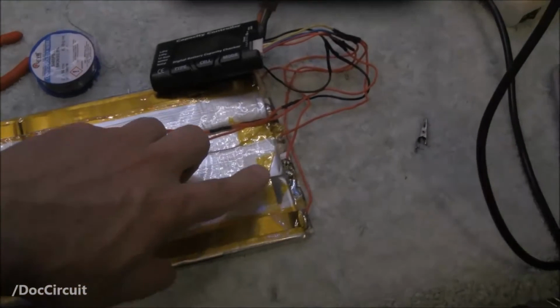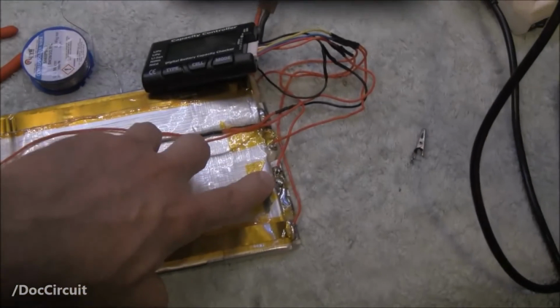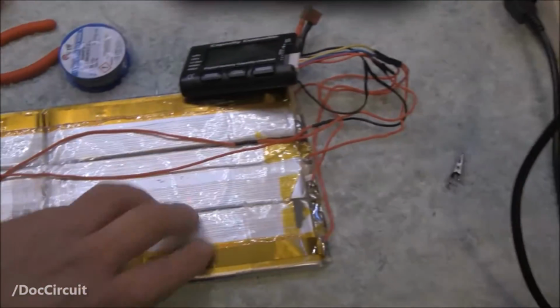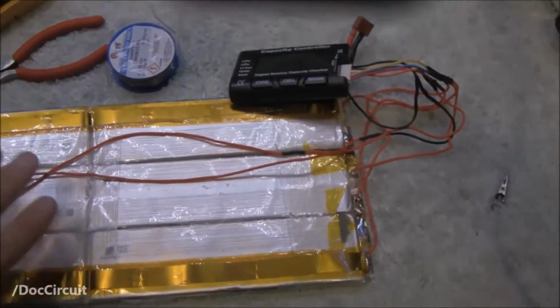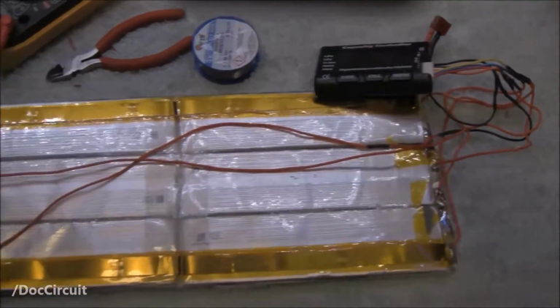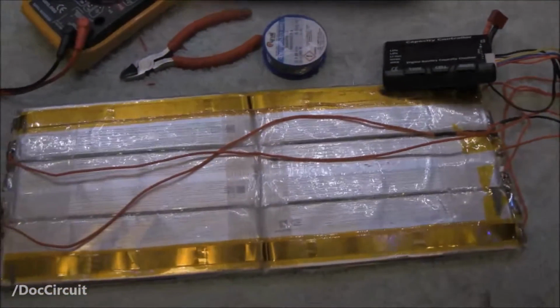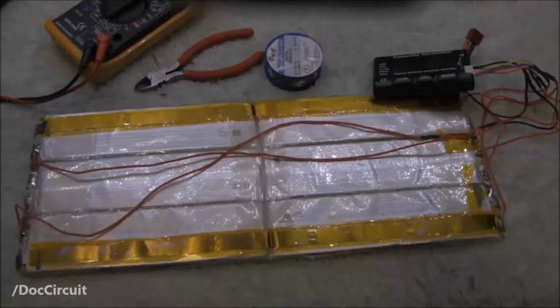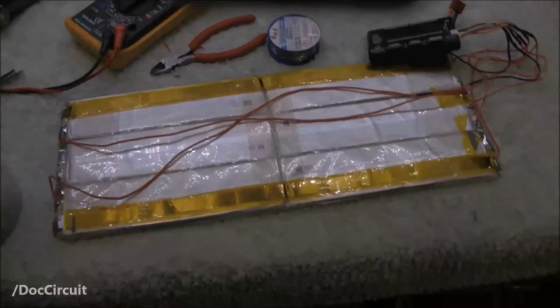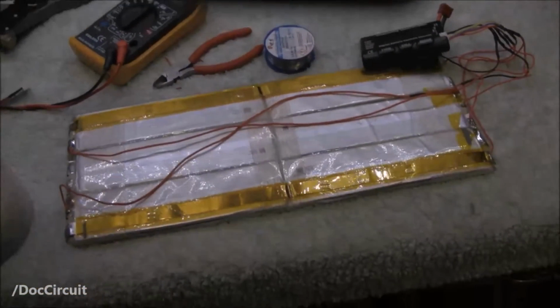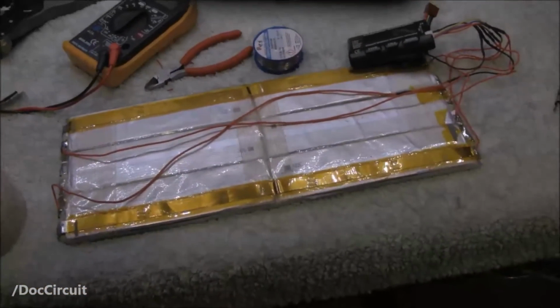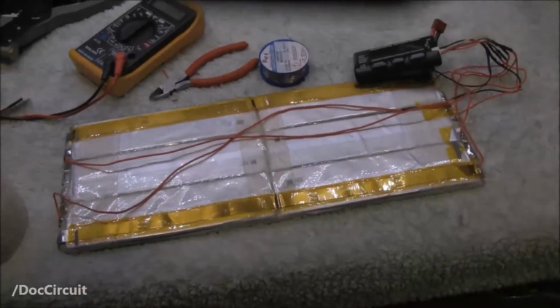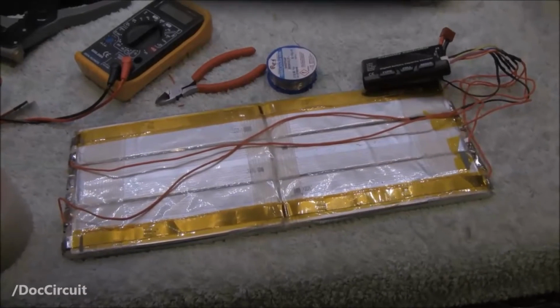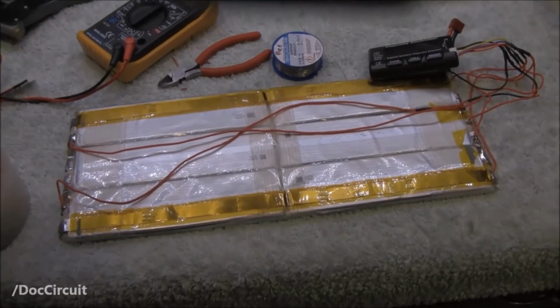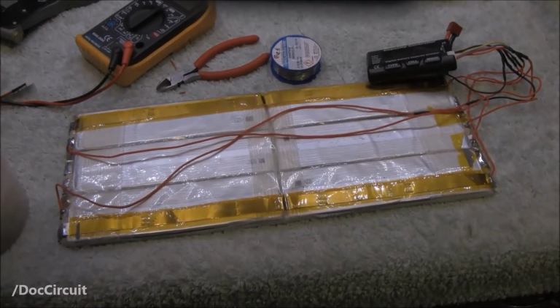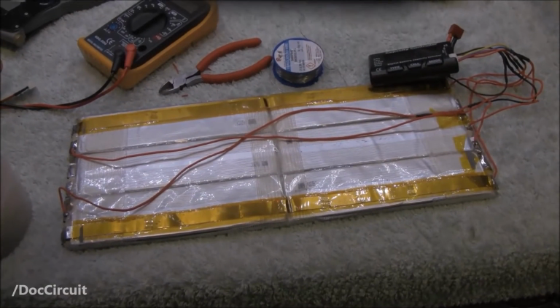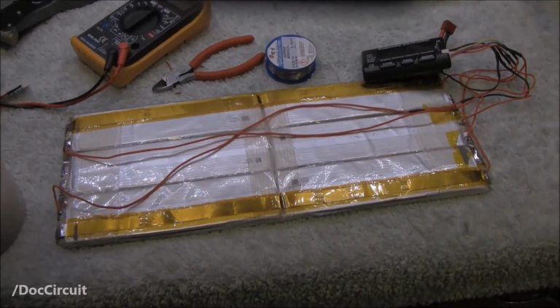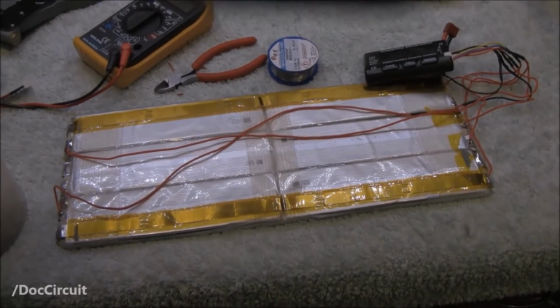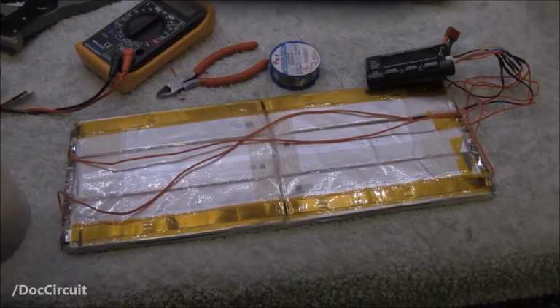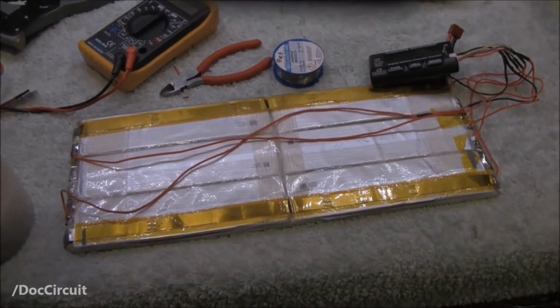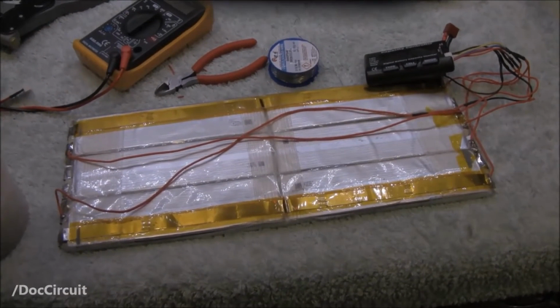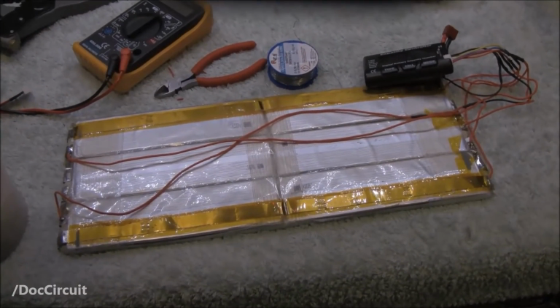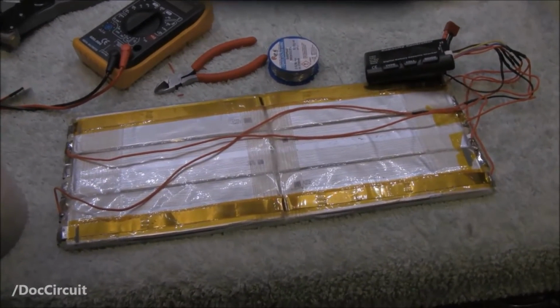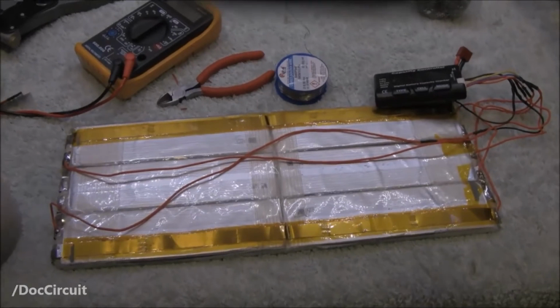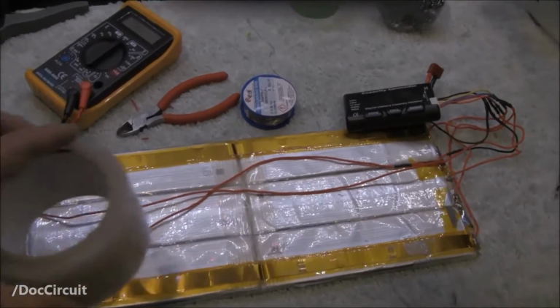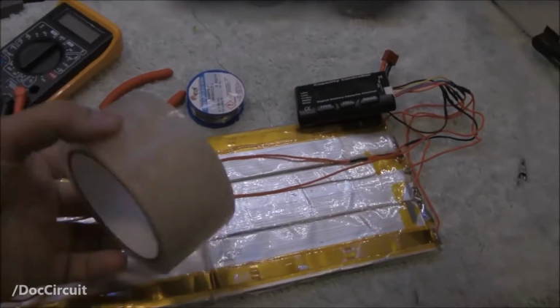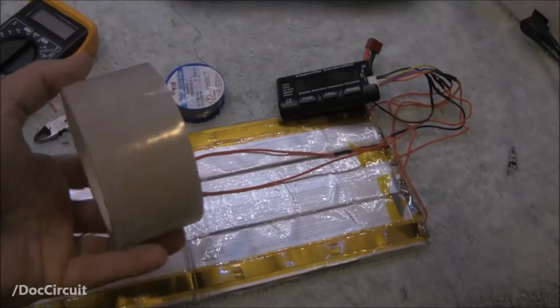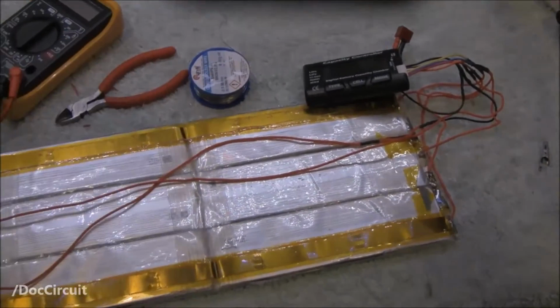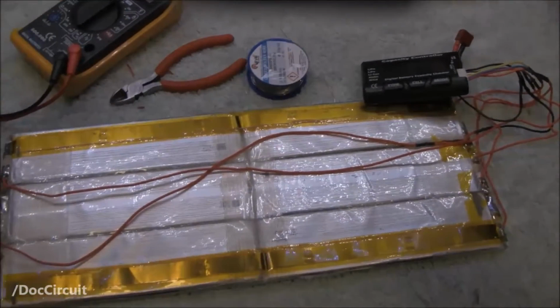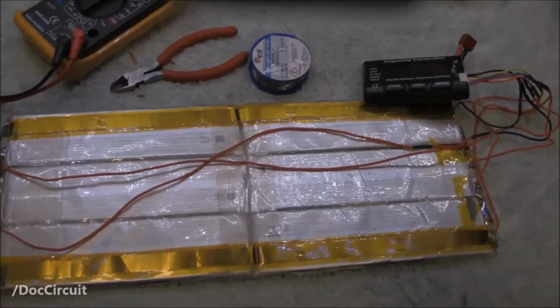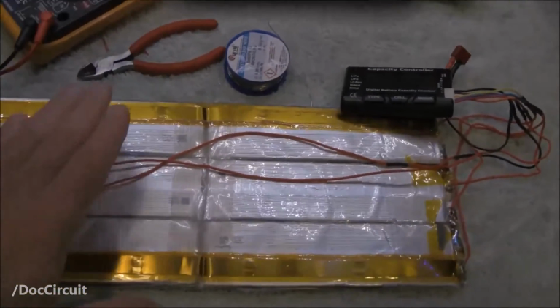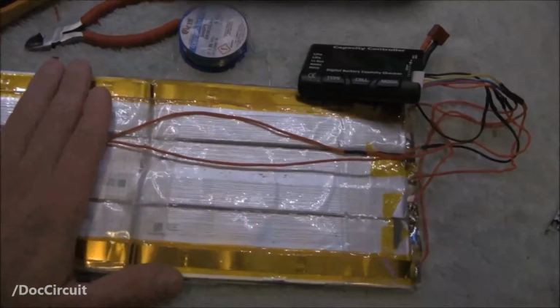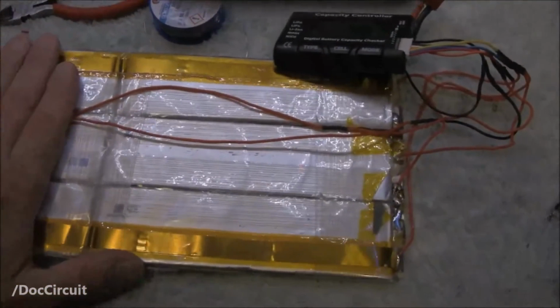Even though I've done that, there might still be a problem with the cell, so I'm going to be very careful with this and do some more tests on it. But hopefully I've got this back. Next thing to do is take this tape and get this thing recovered.